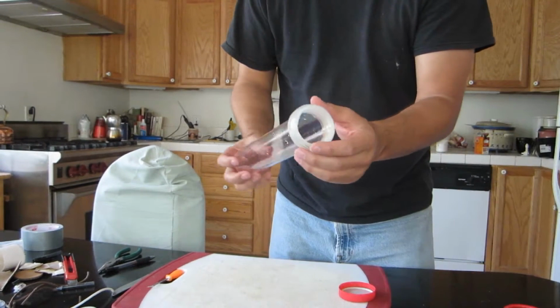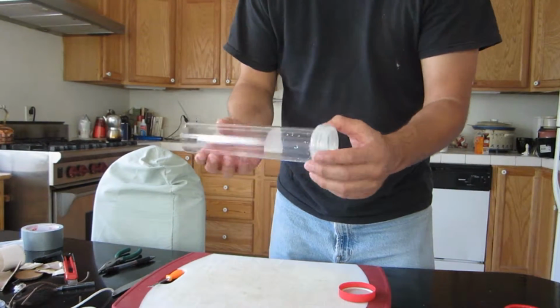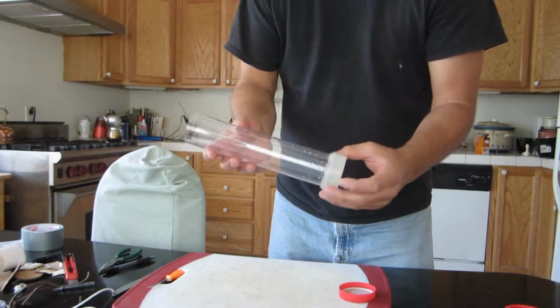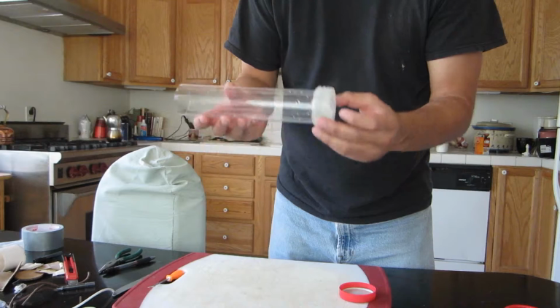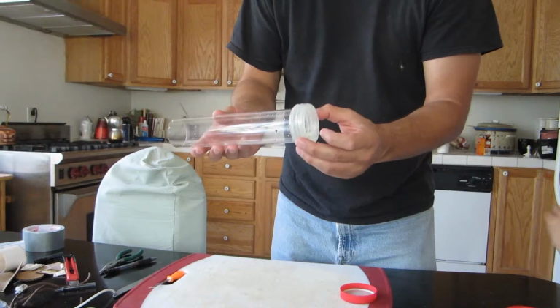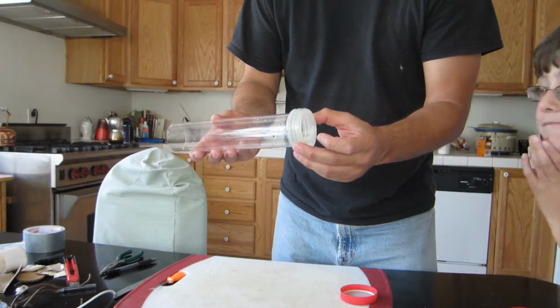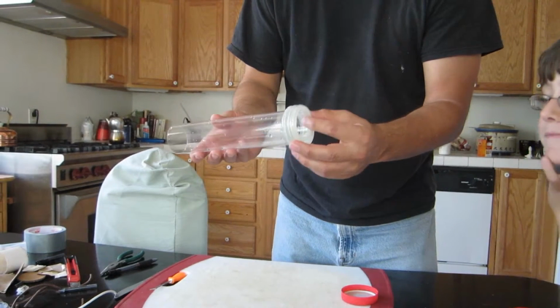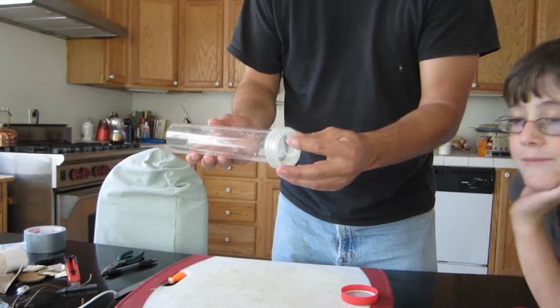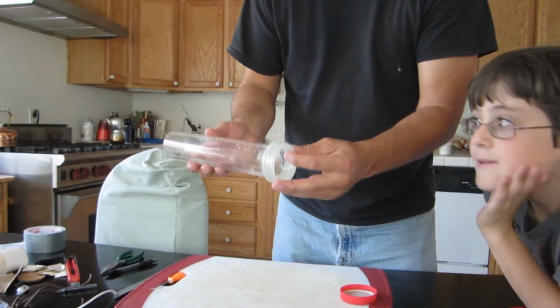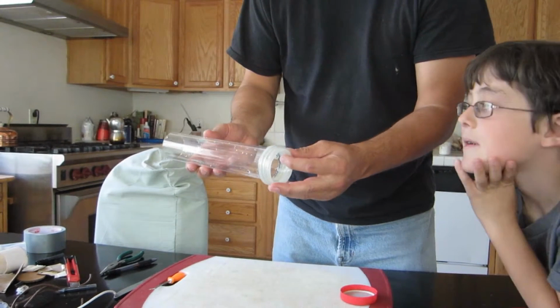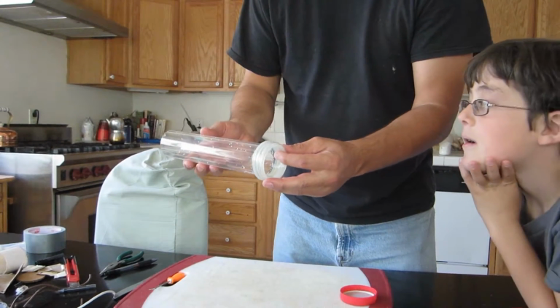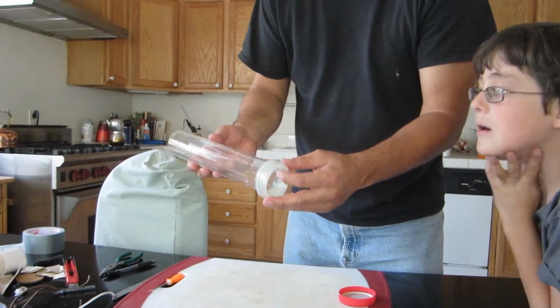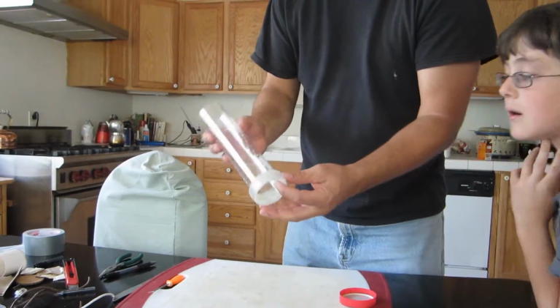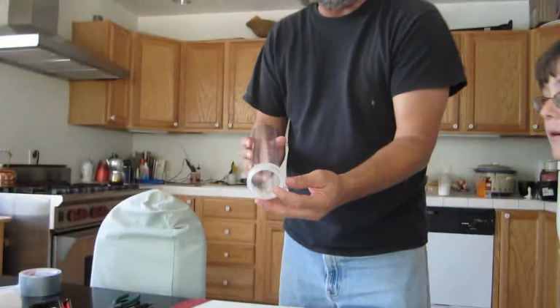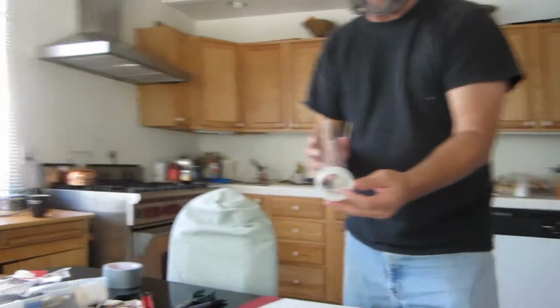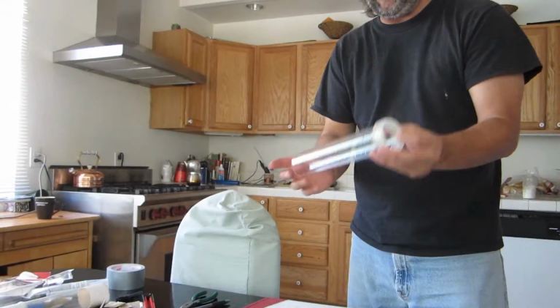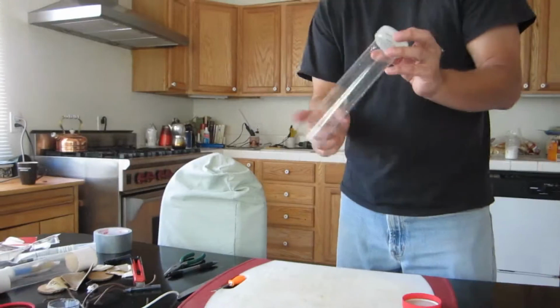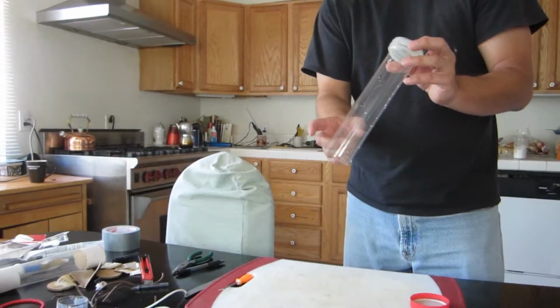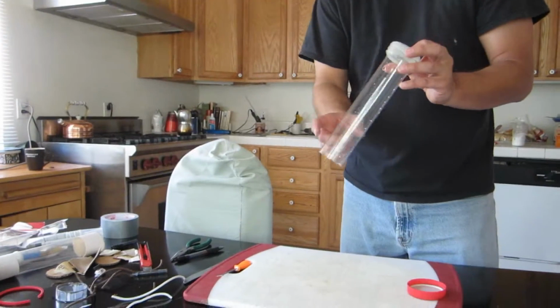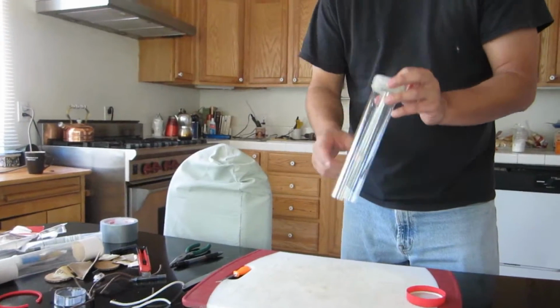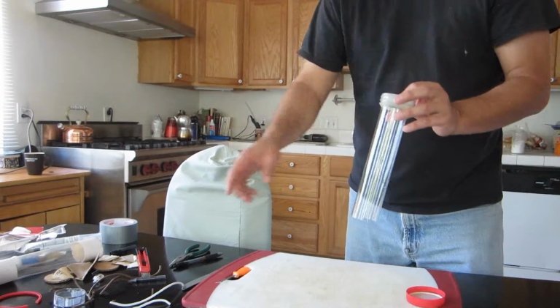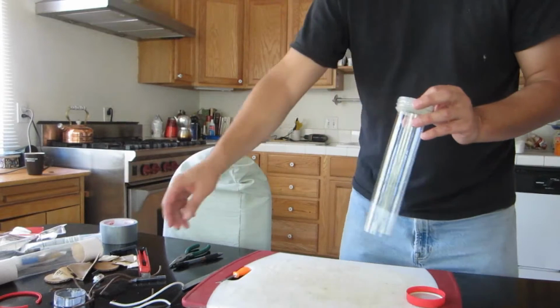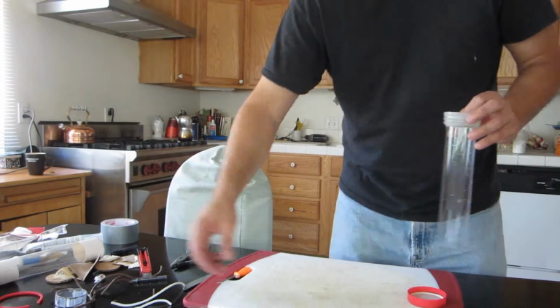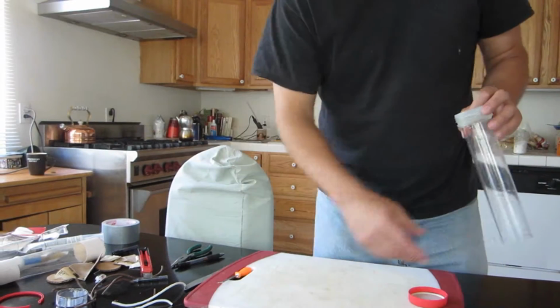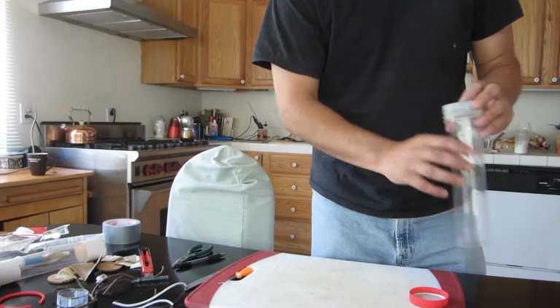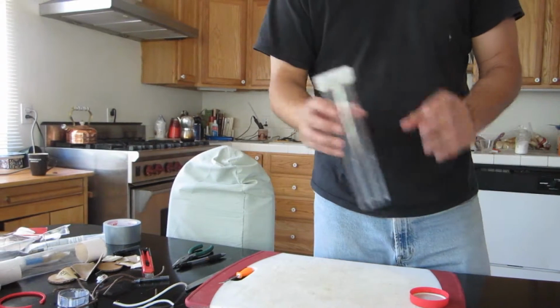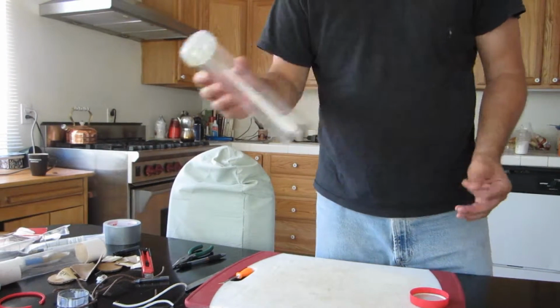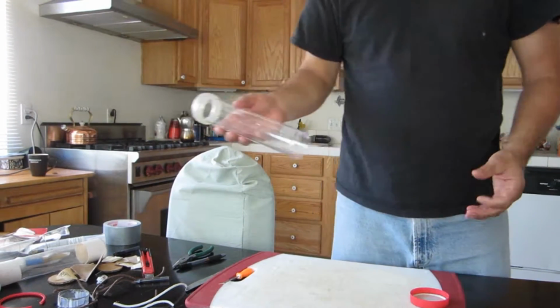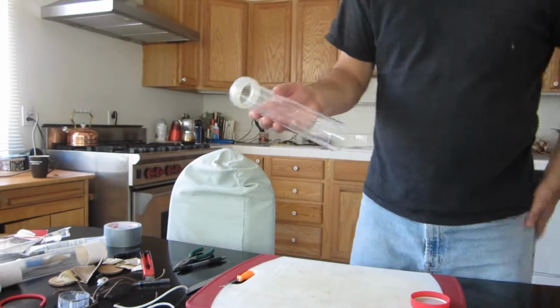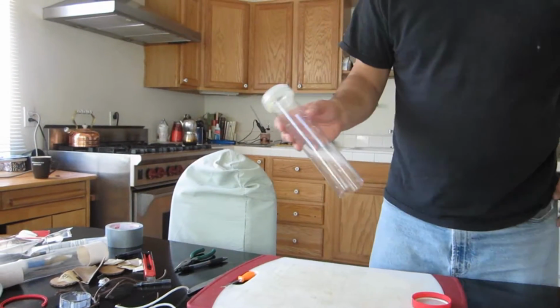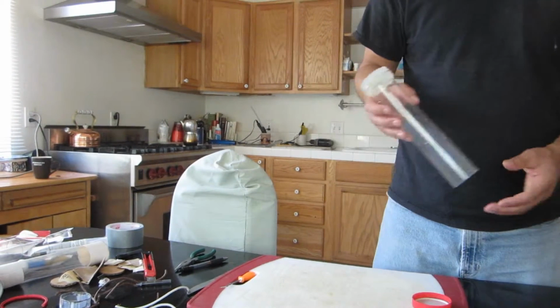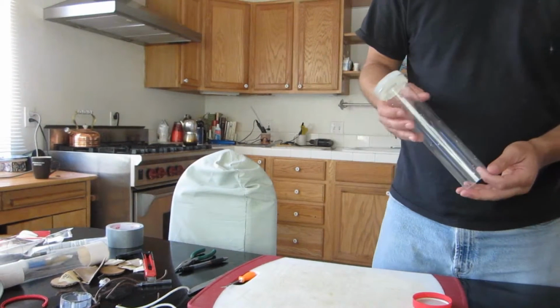Now I have to do that whole process again — everything I just did, I need to do the same thing to the other end using the other ring. I'll do that and then we'll go to the next step.